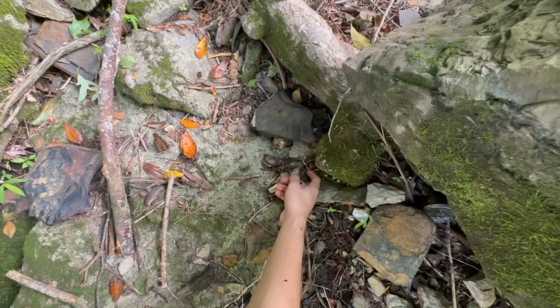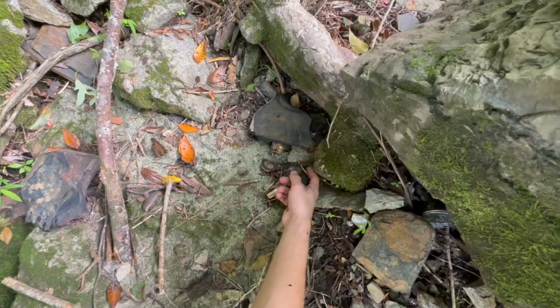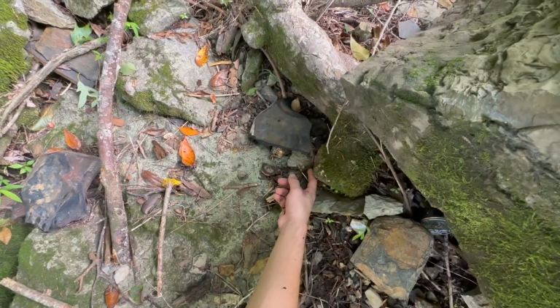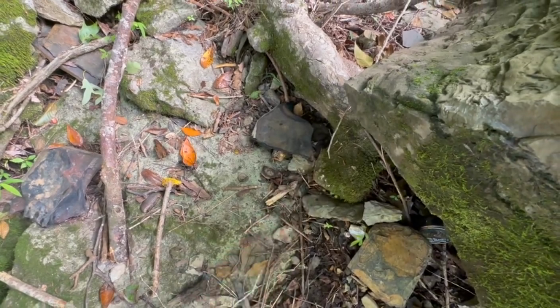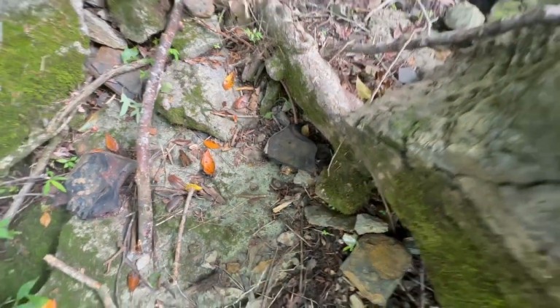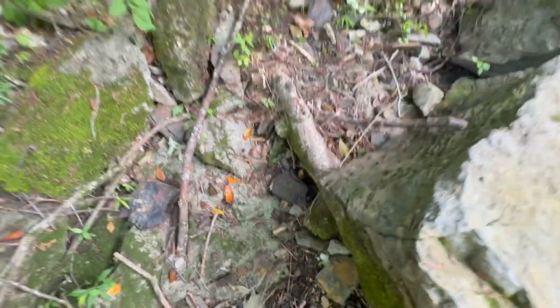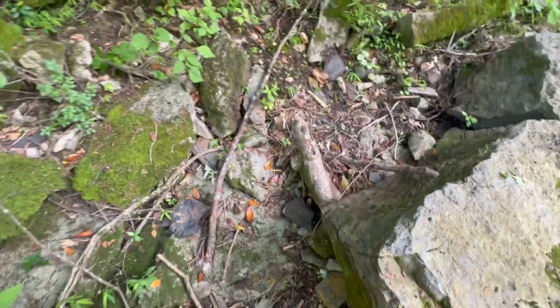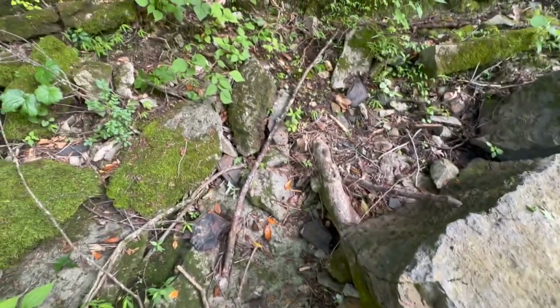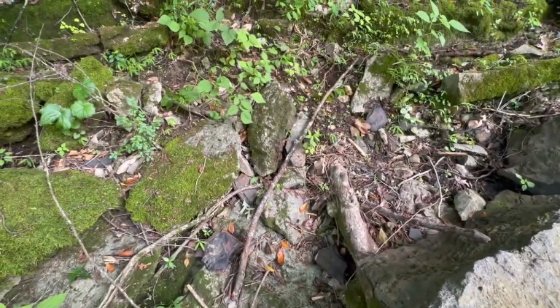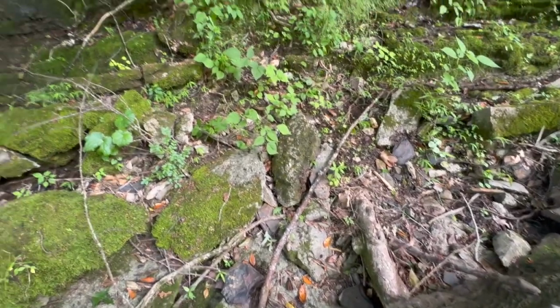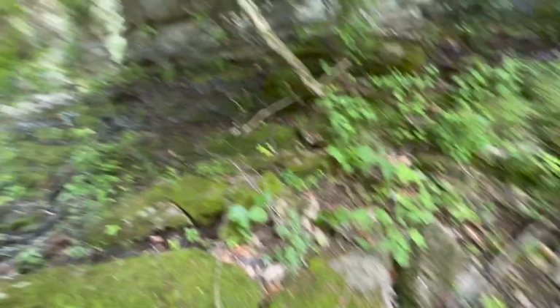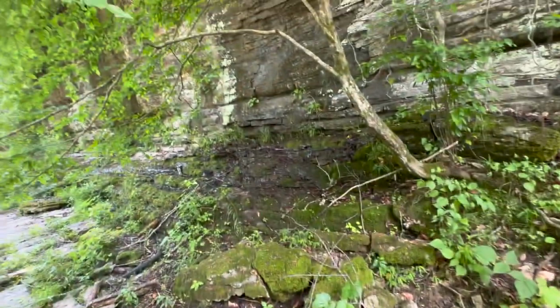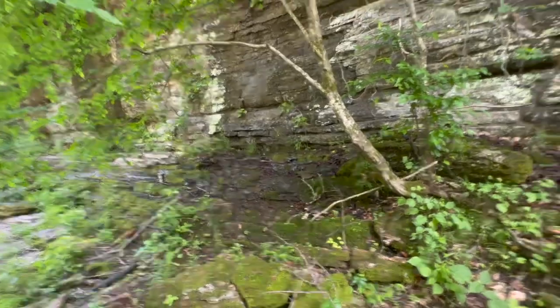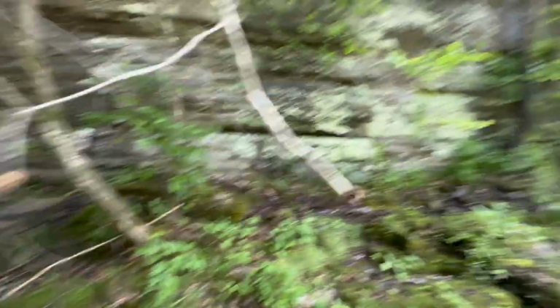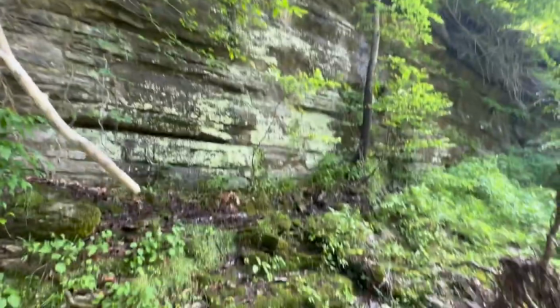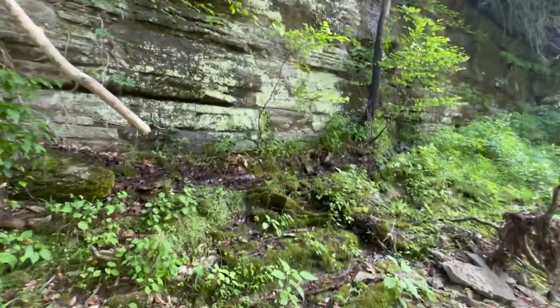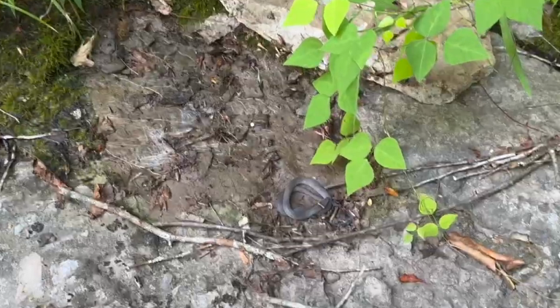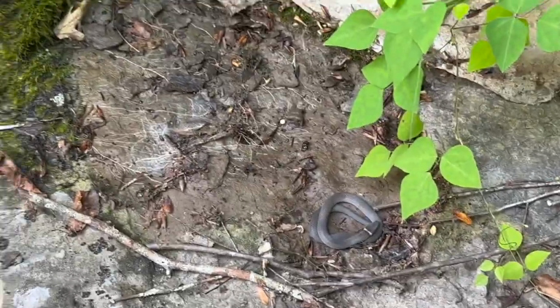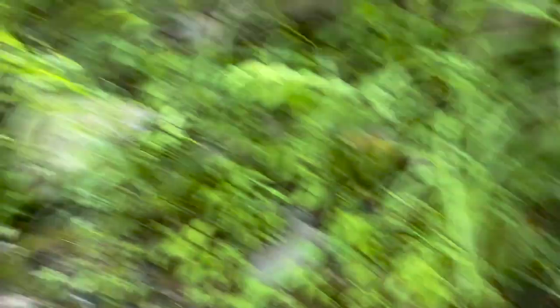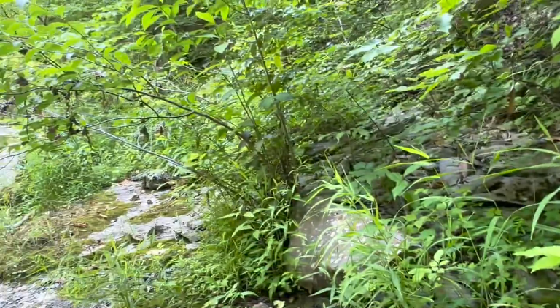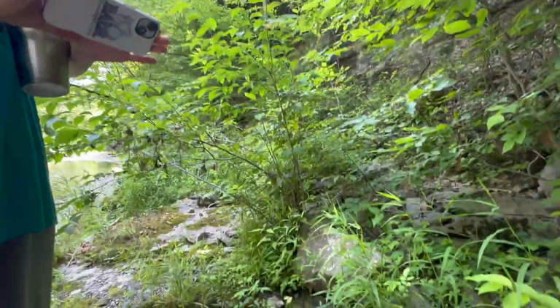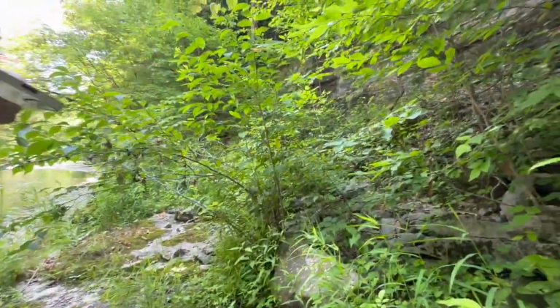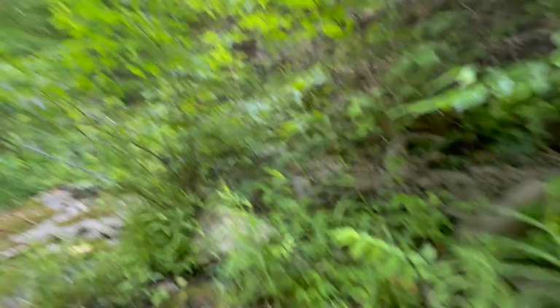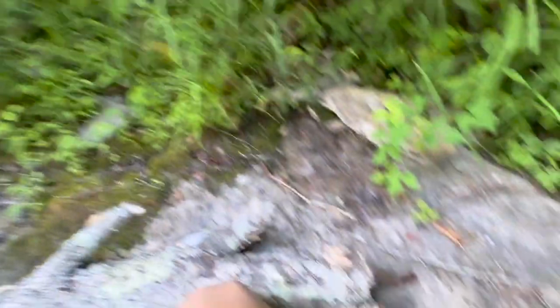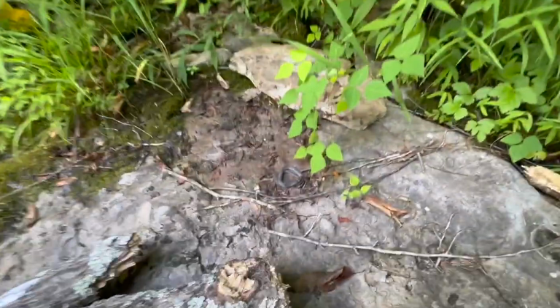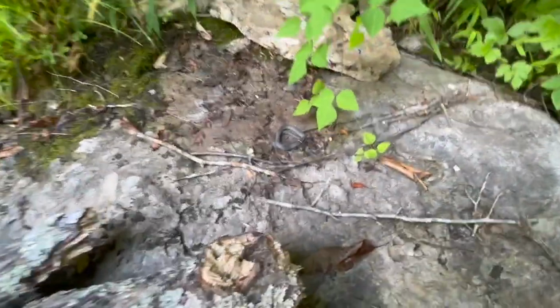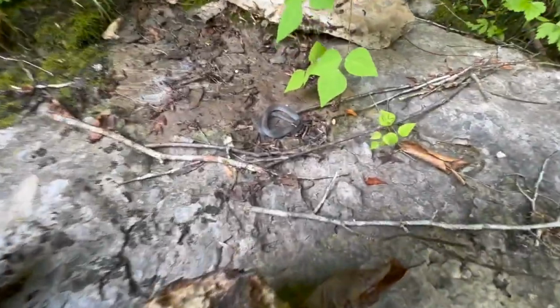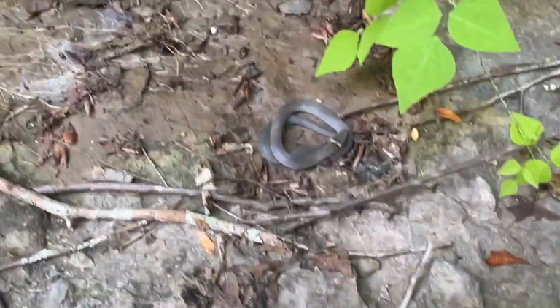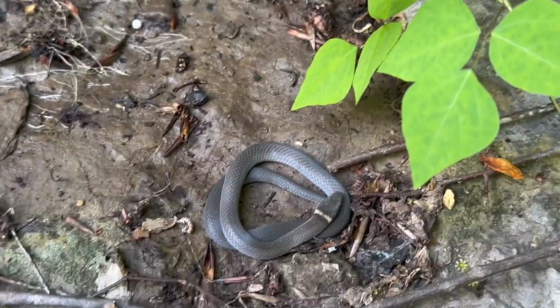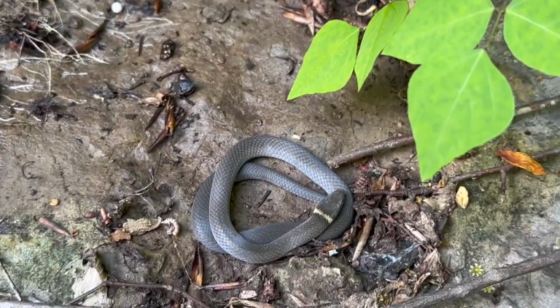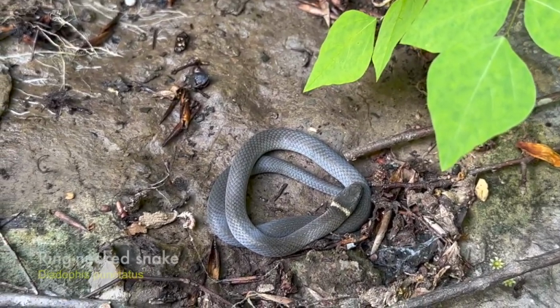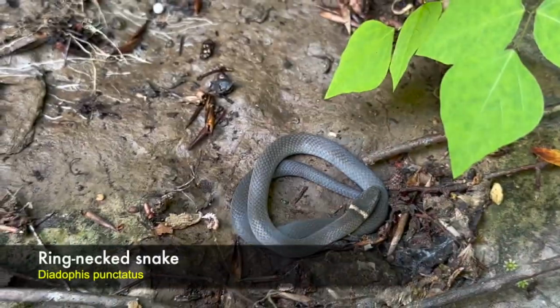Another long-tailed — this area has lots of salamanders. Our next snake of the day, still flipping this same ridge line, is a very in-shed ring neck.